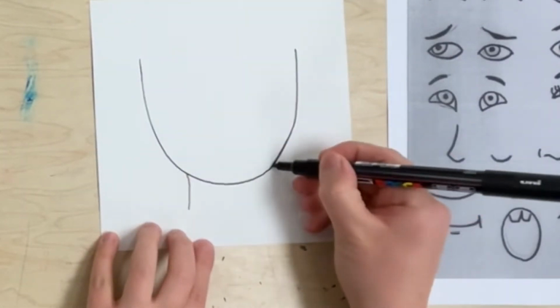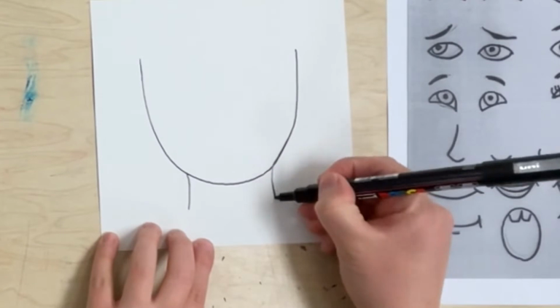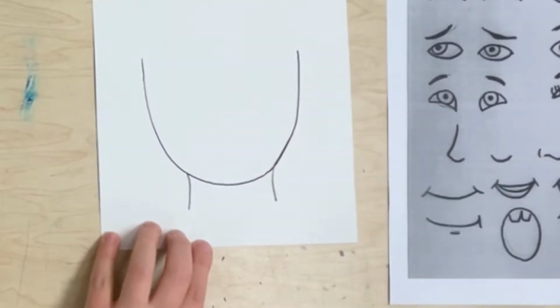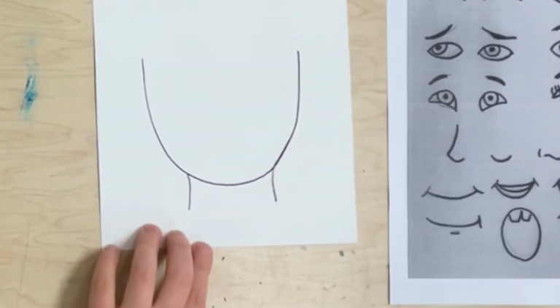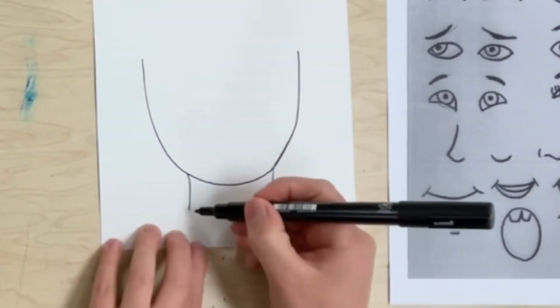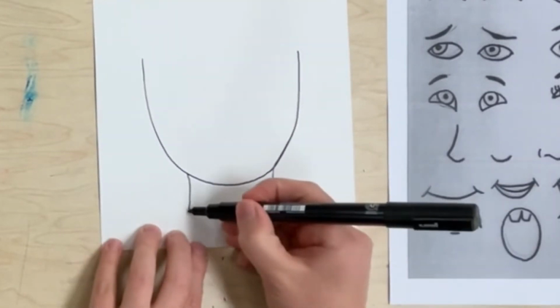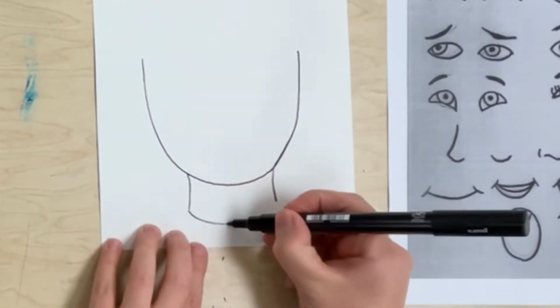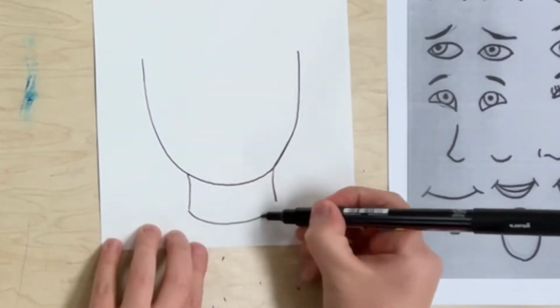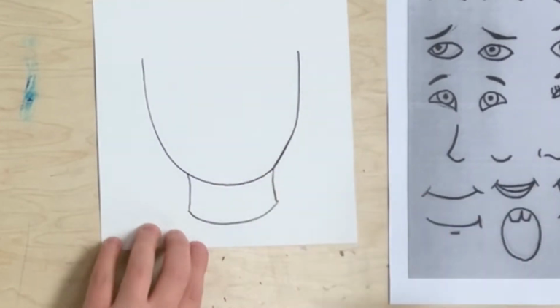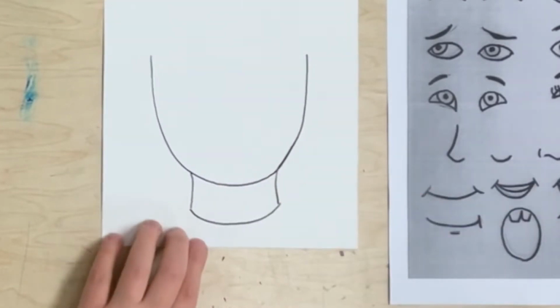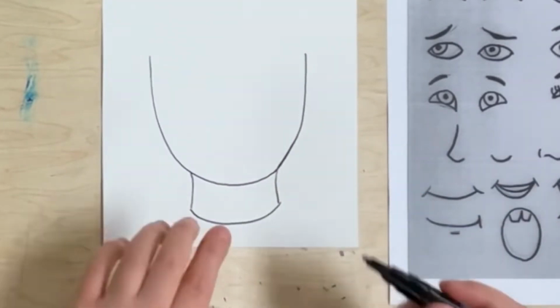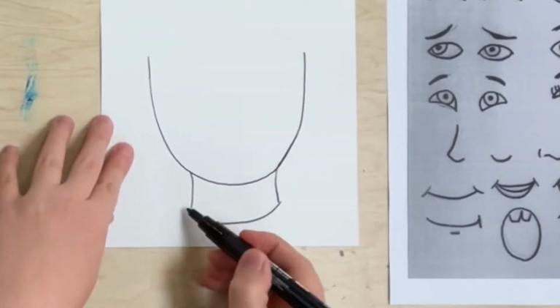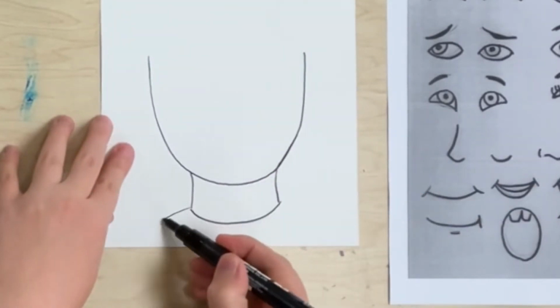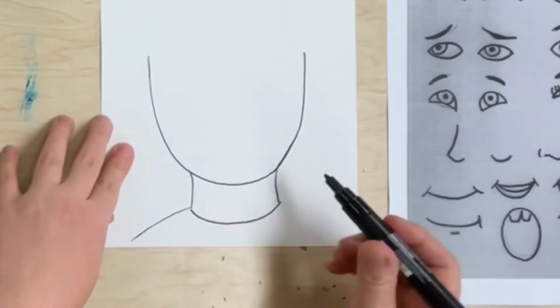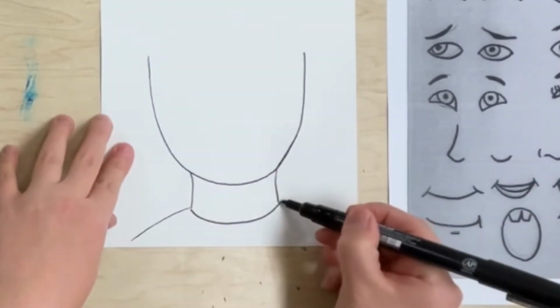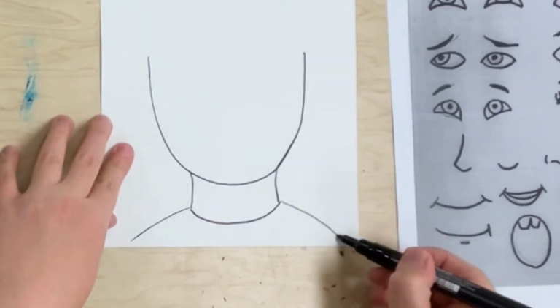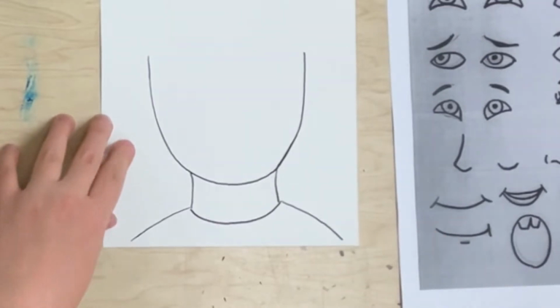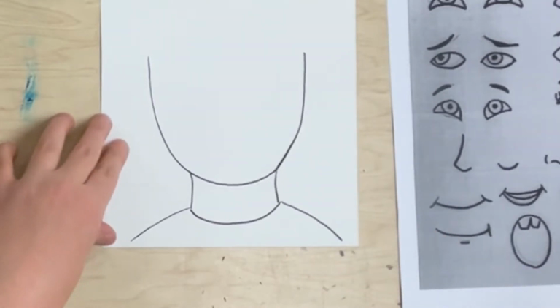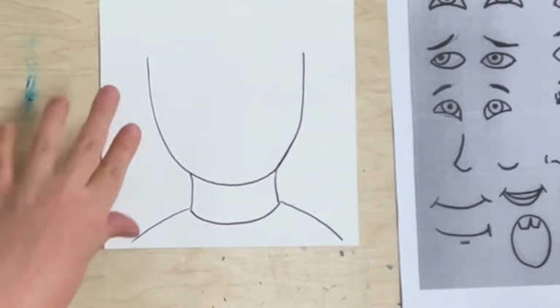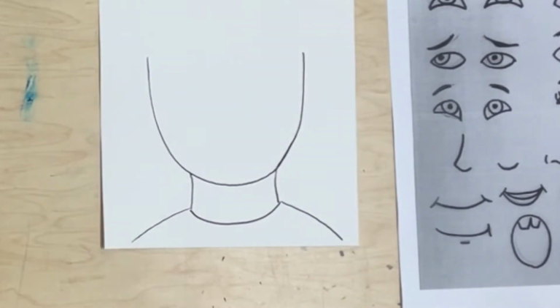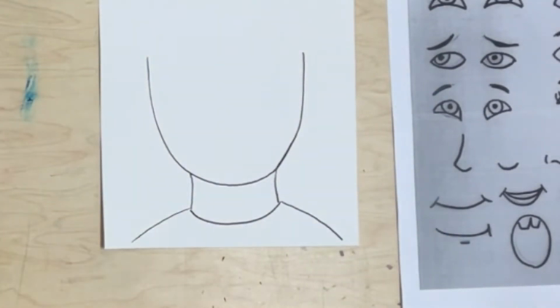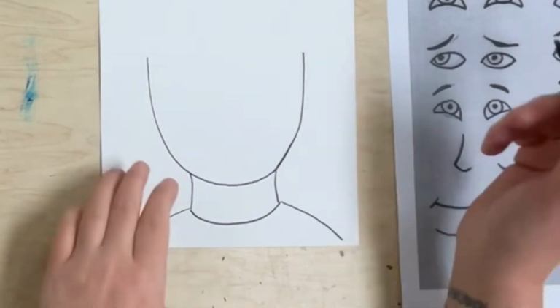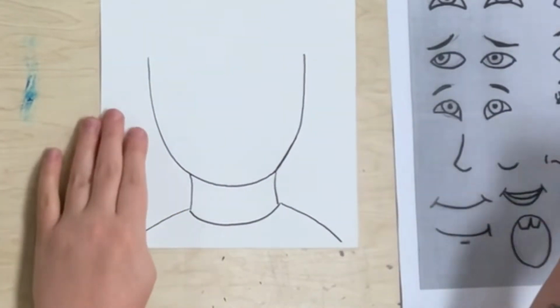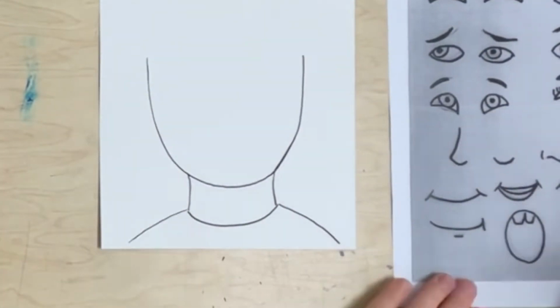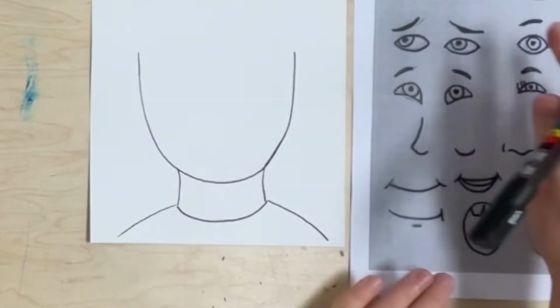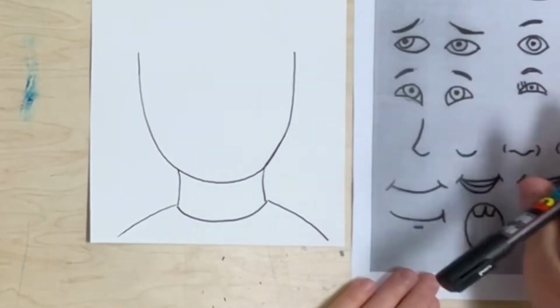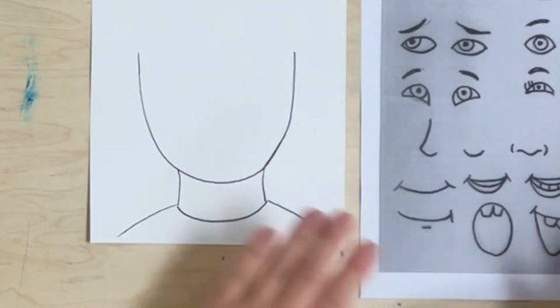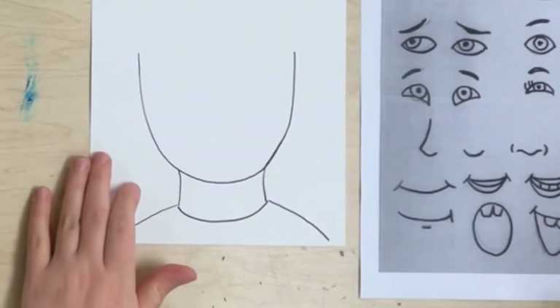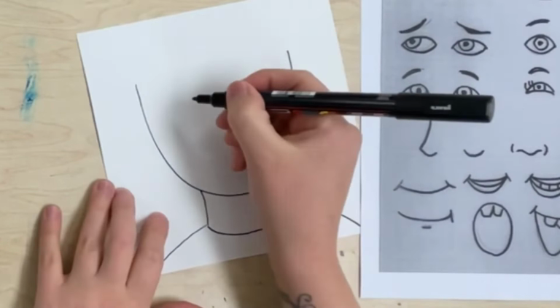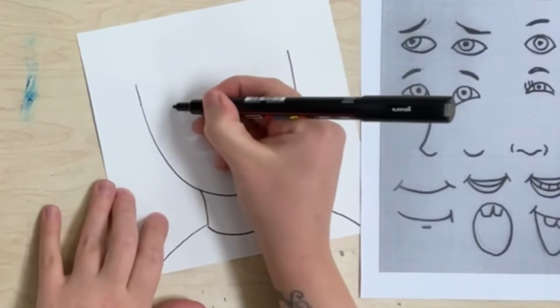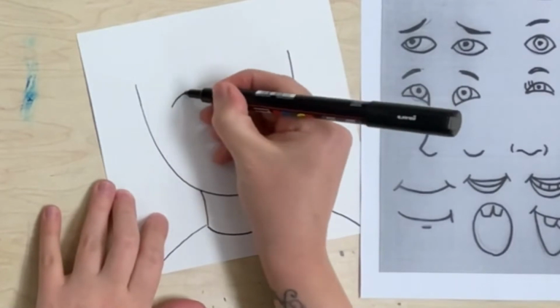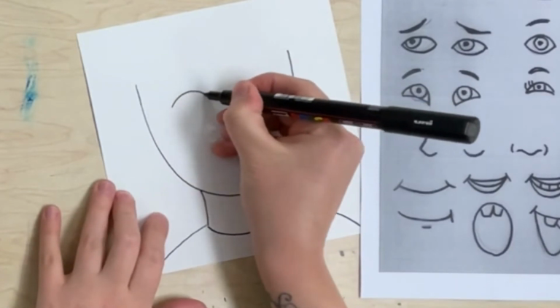Next you're going to draw two lines down for the neck, a line that connects them, and then two lines down from that to make your shoulders. And that's a portrait — it usually shows your head, your neck, and your shoulders.